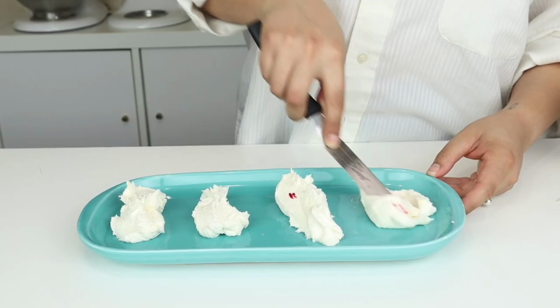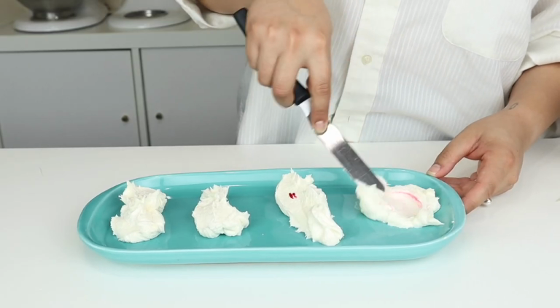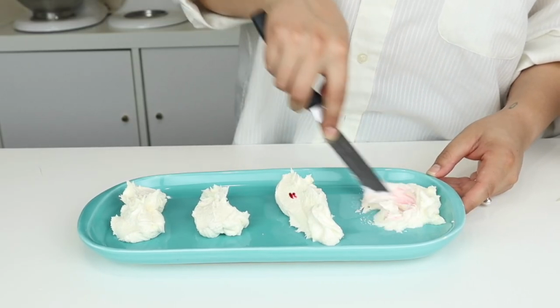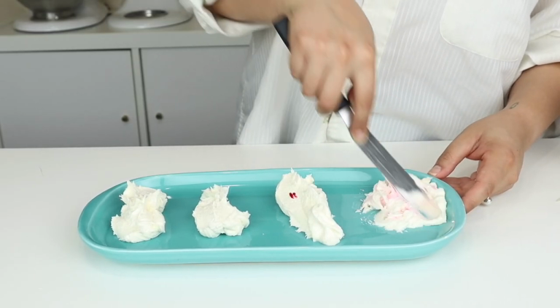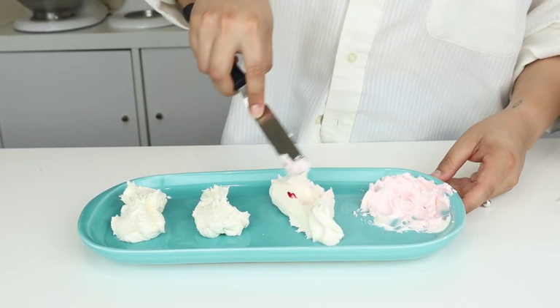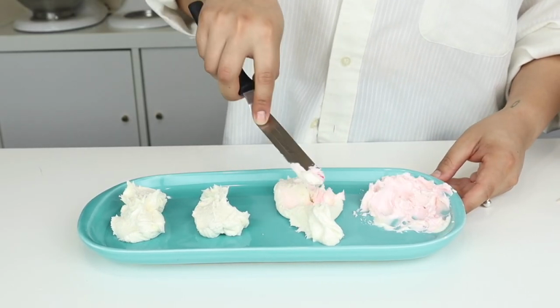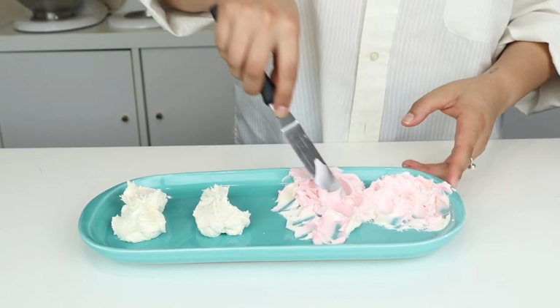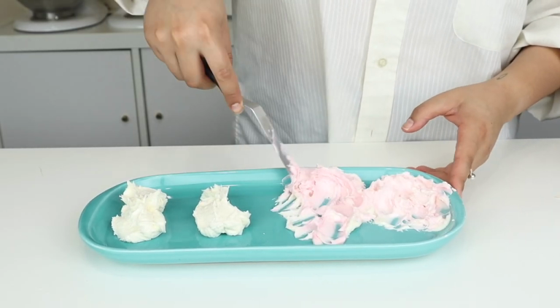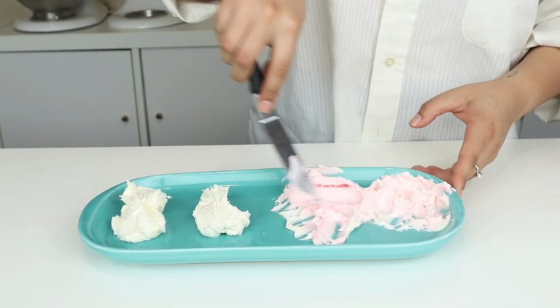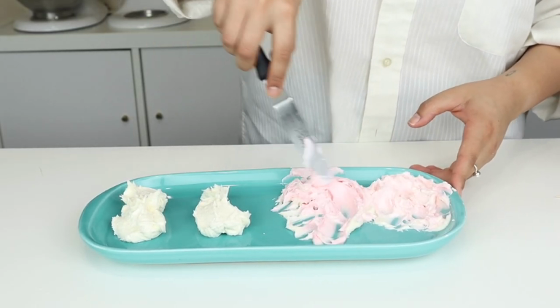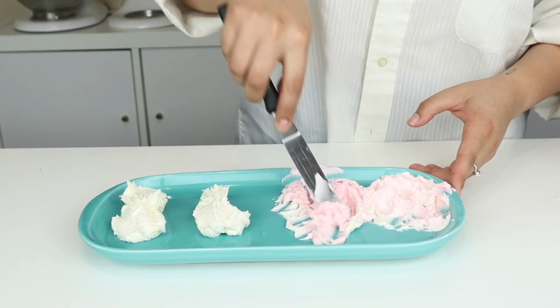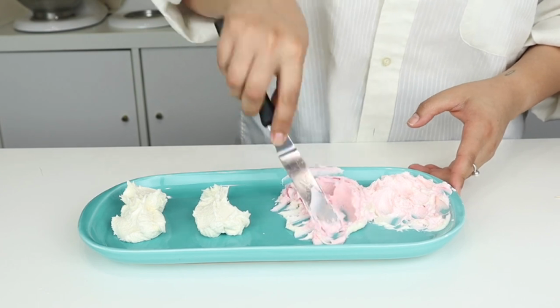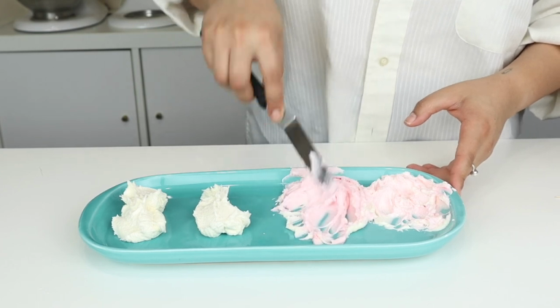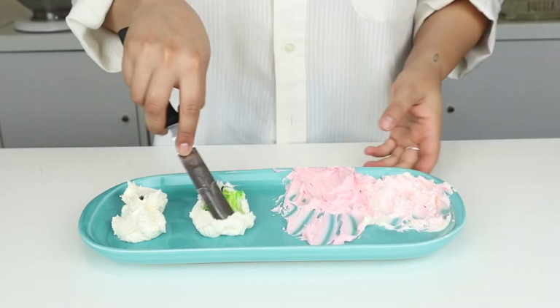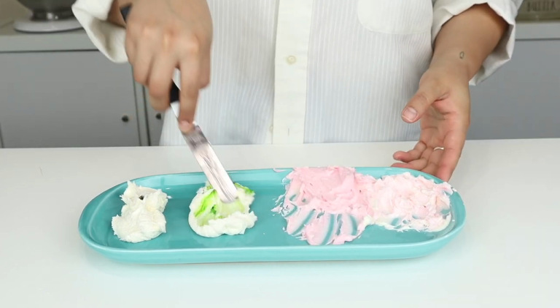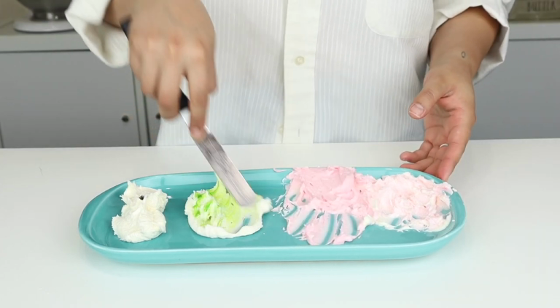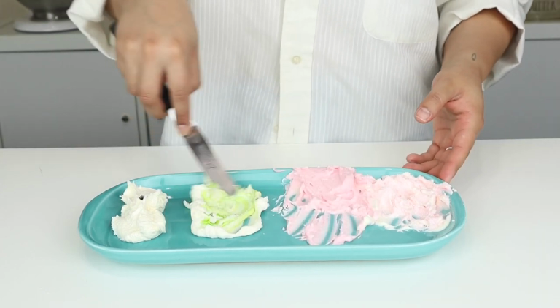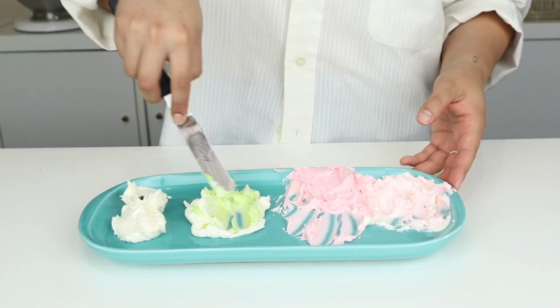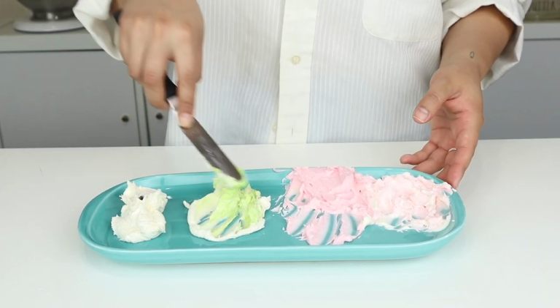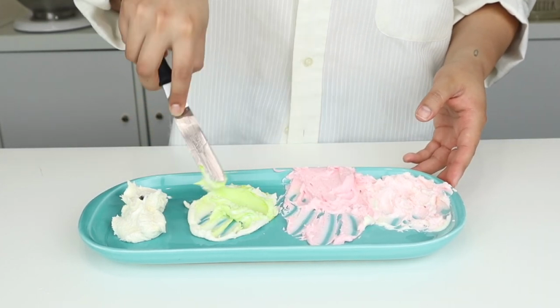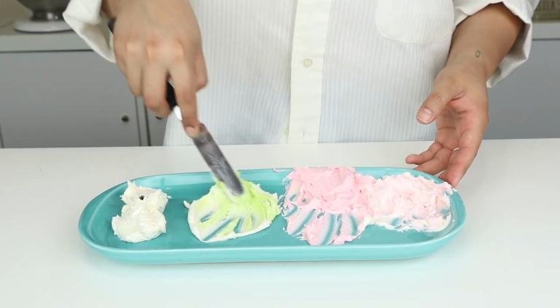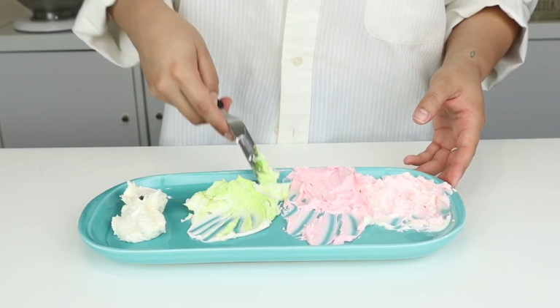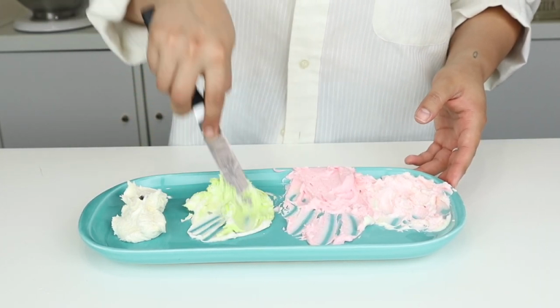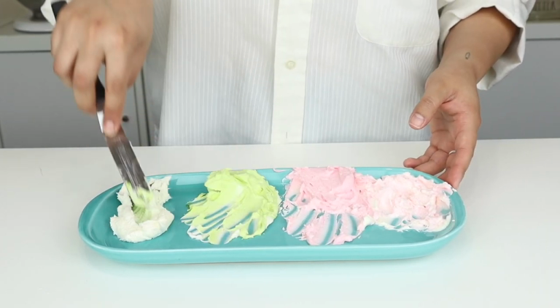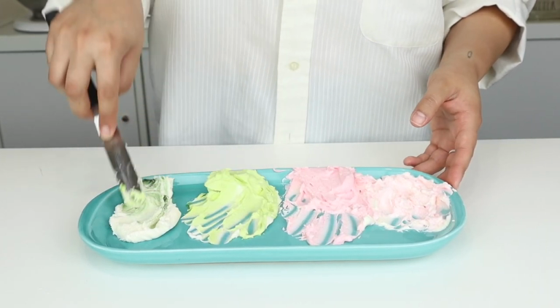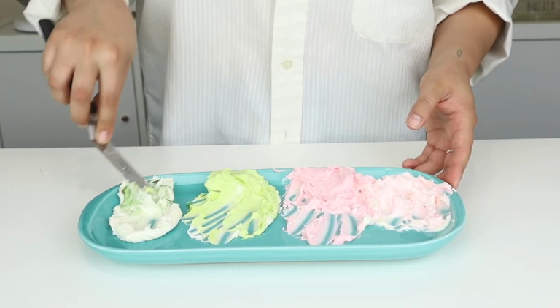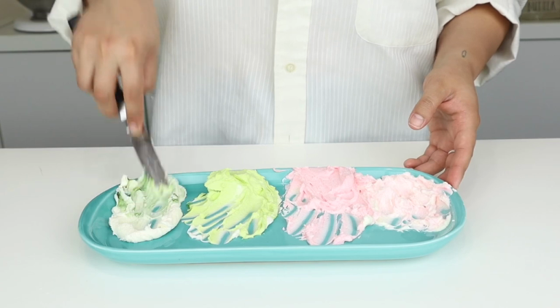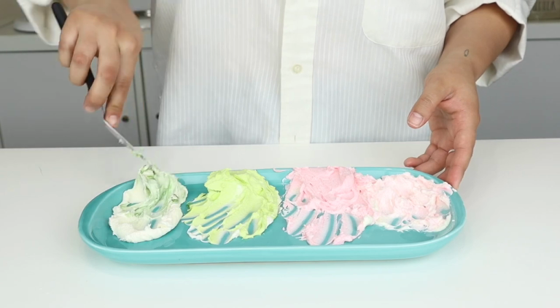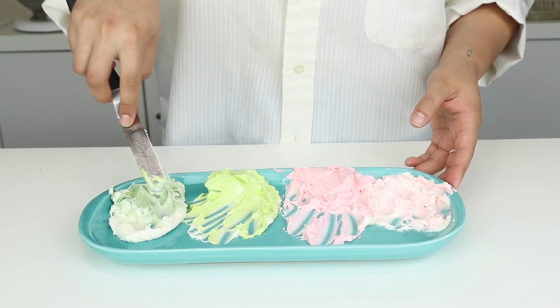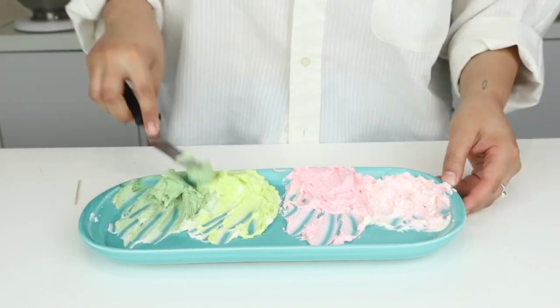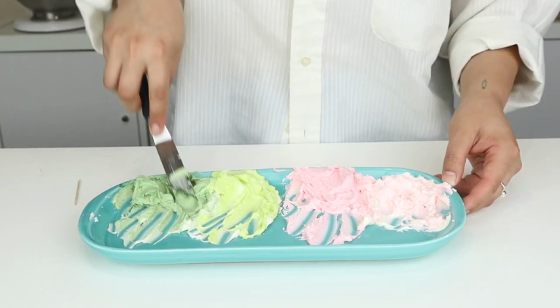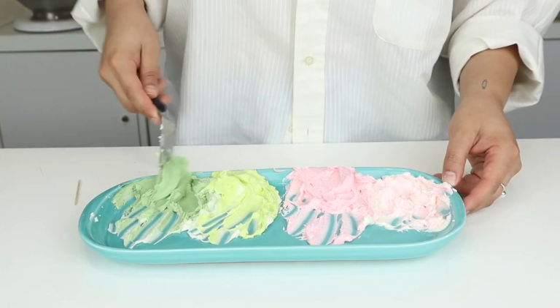For this cake, we're using four colors — two shades of pink and two shades of green, one darker, one lighter. And I'm also adding some white buttercream onto our palette just so we can mix this in as we go.